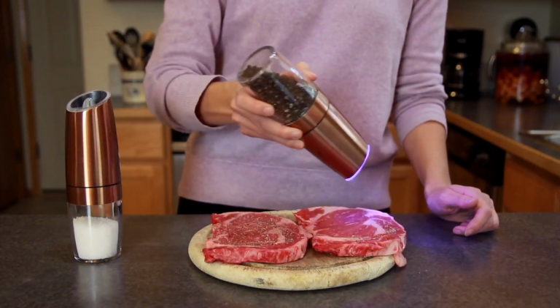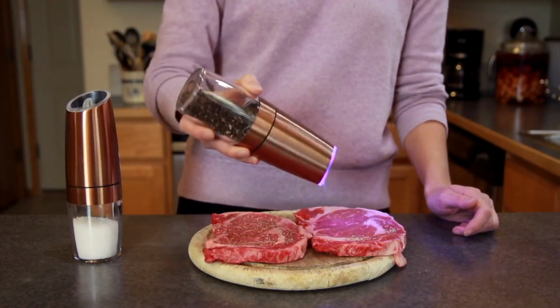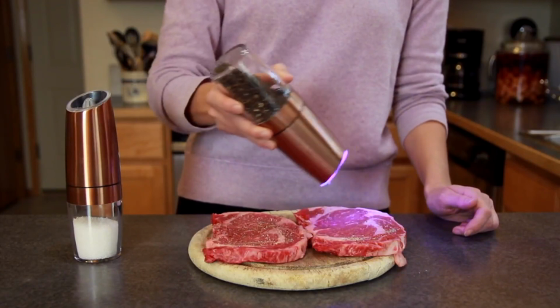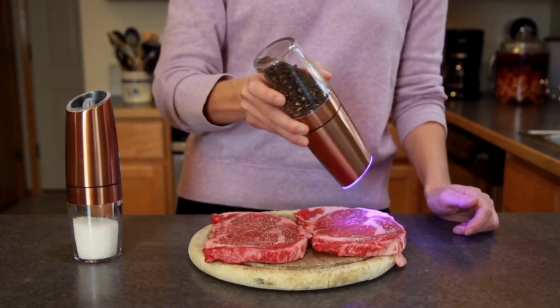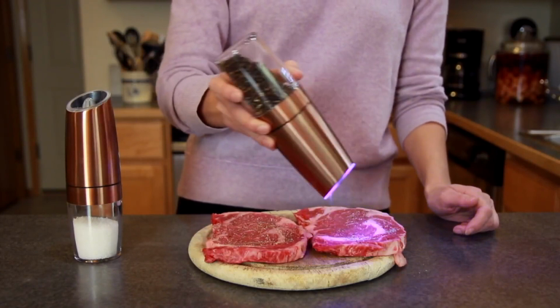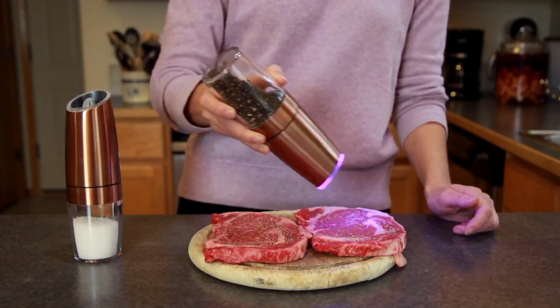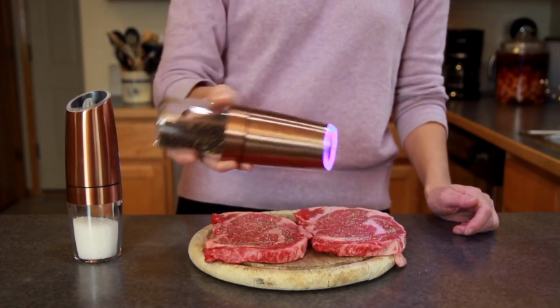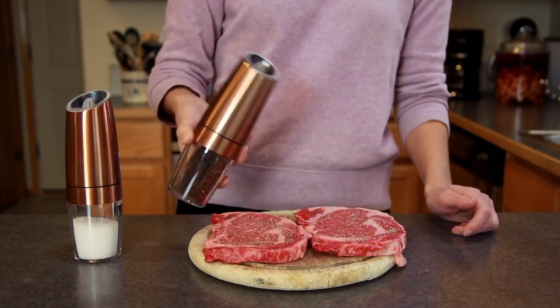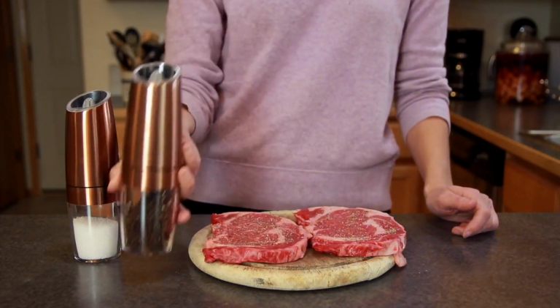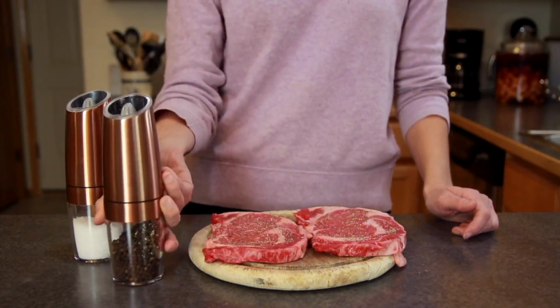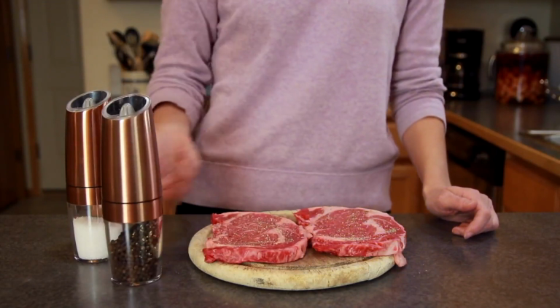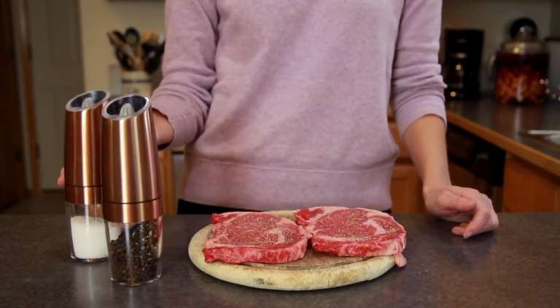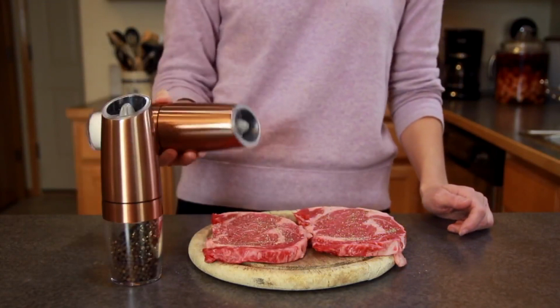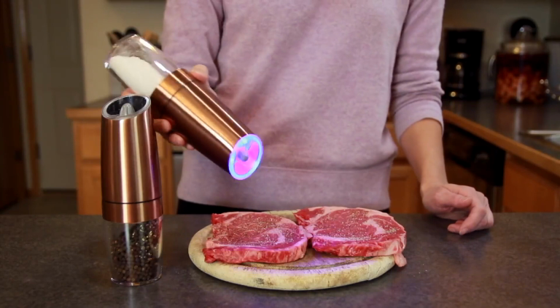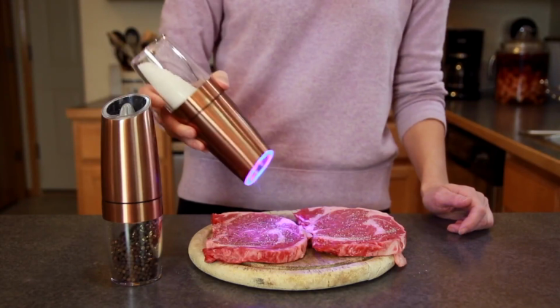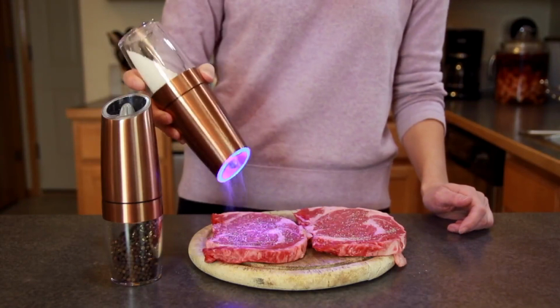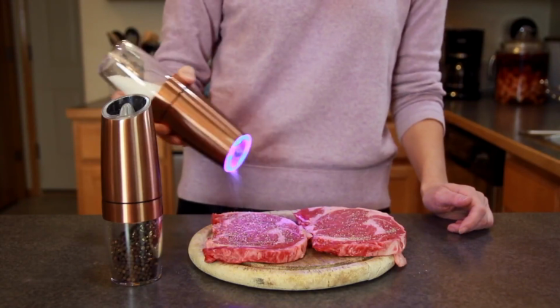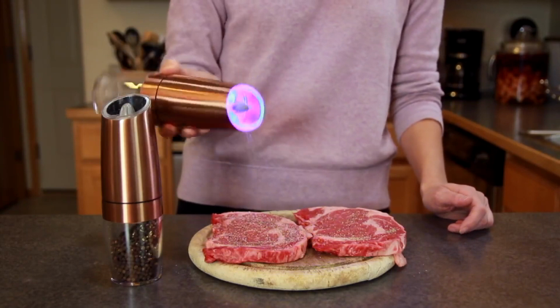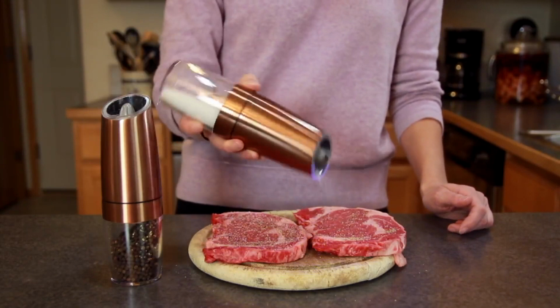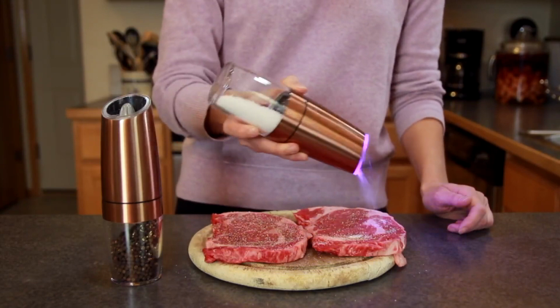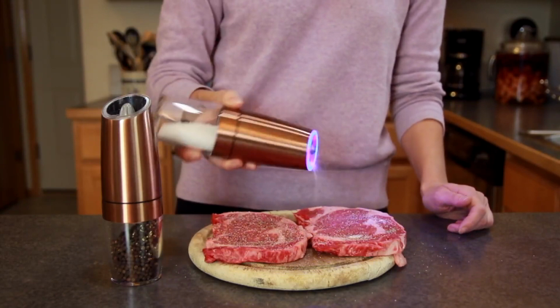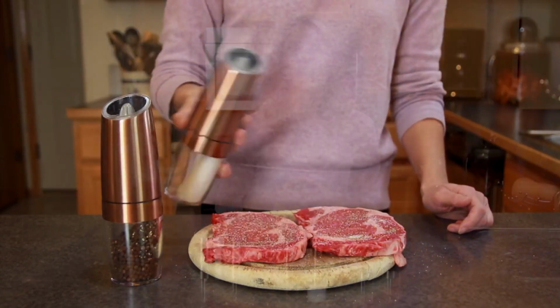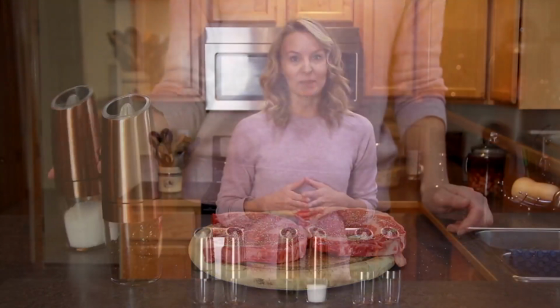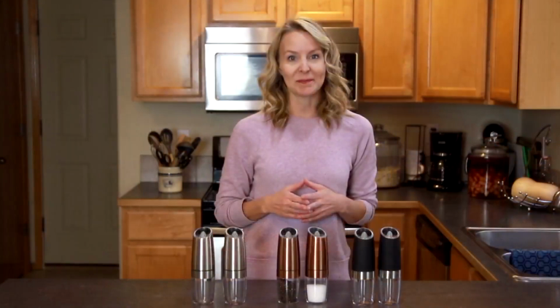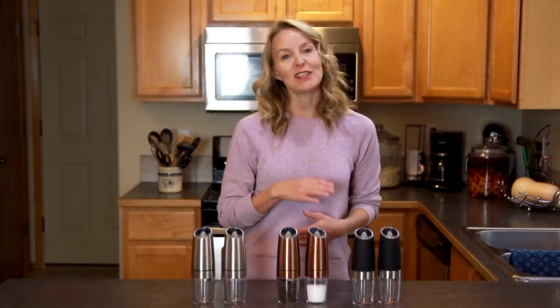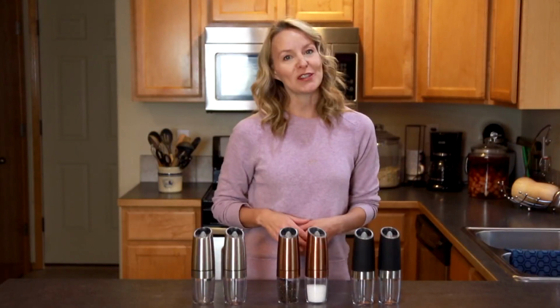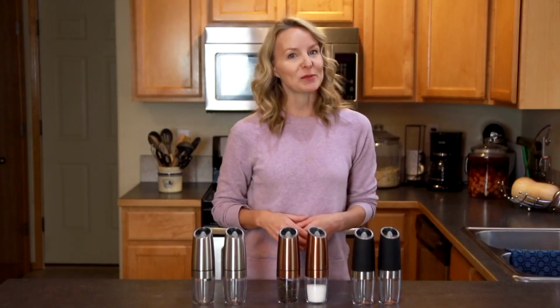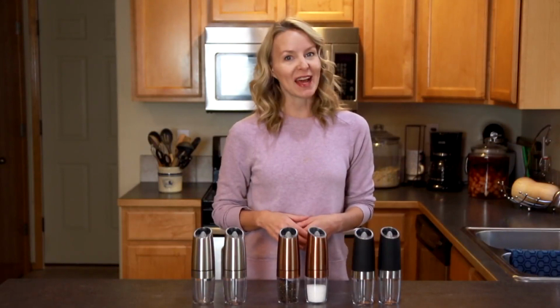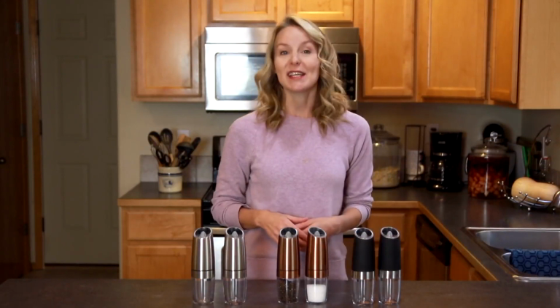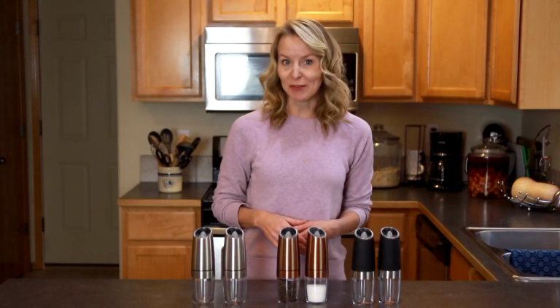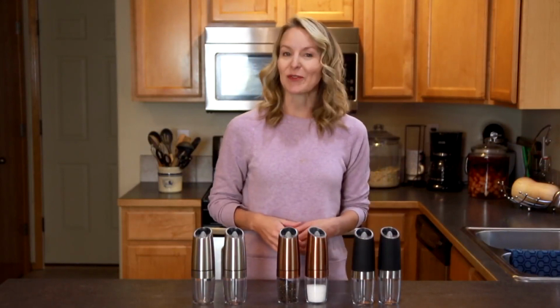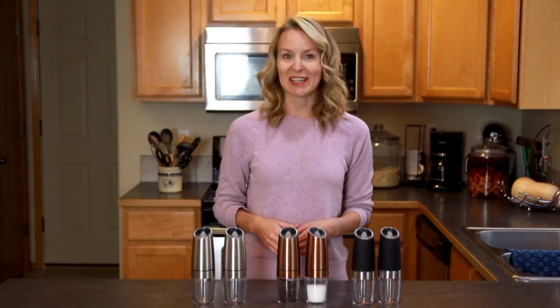Twist the knob to adjust the coarseness of the grind from fine for white peppercorns to coarse for seasoning steak and marinades. Freshly ground spices elevate every meal. This grinder set from Sweet Alice is perfect for every kitchen.